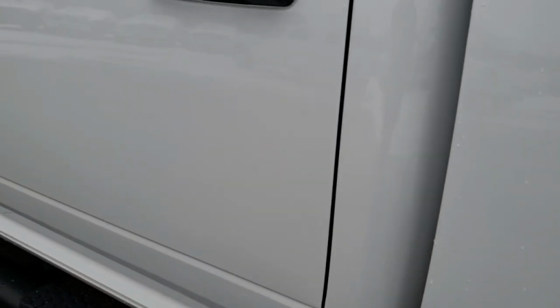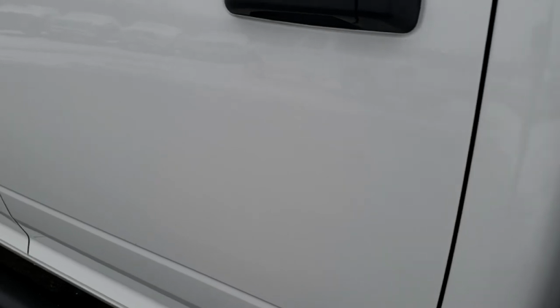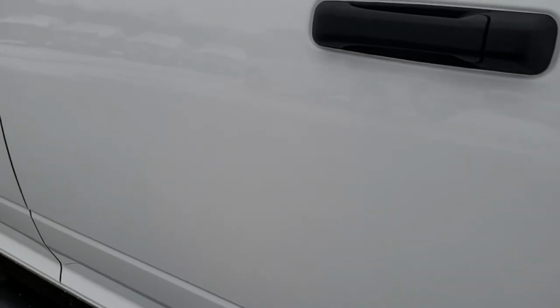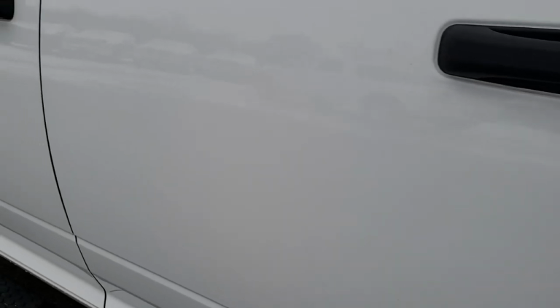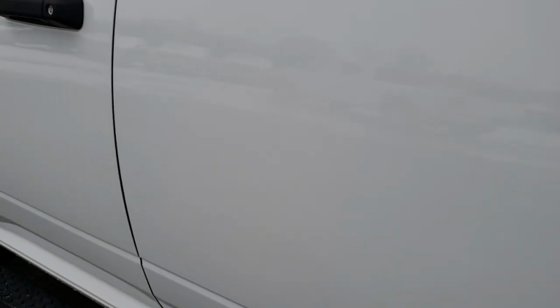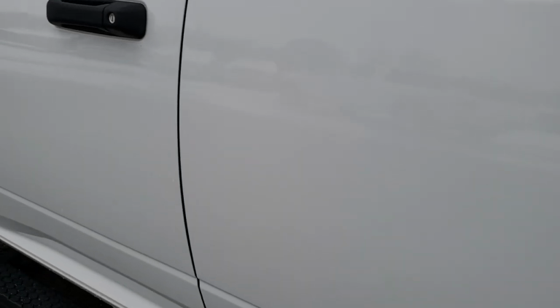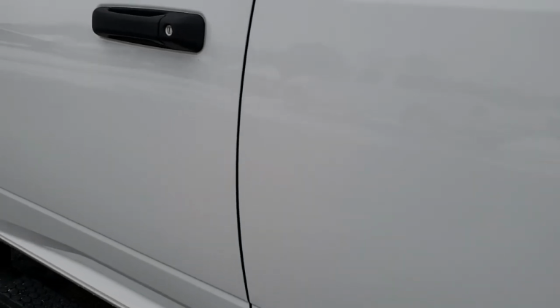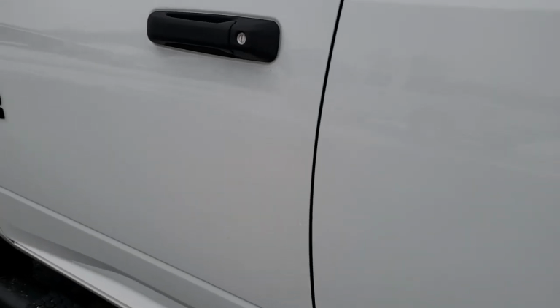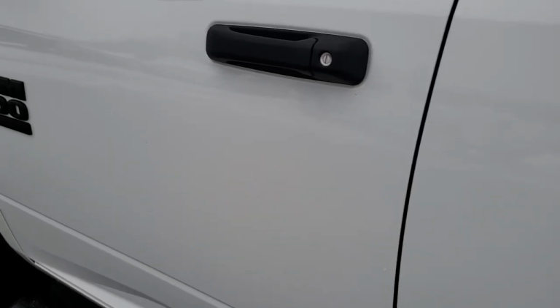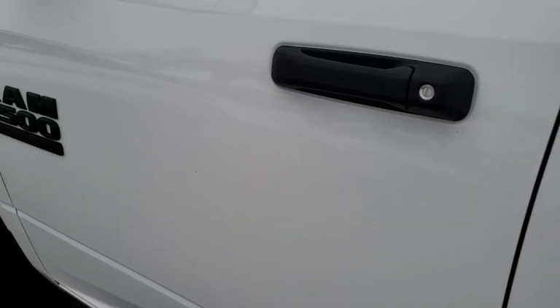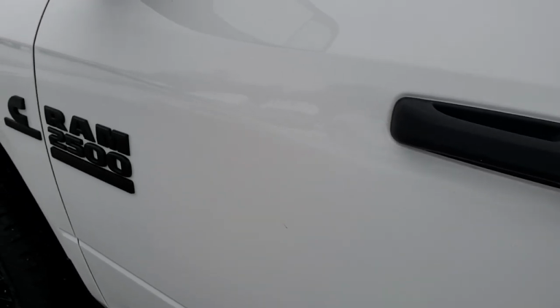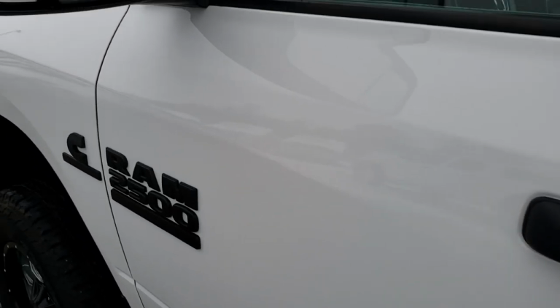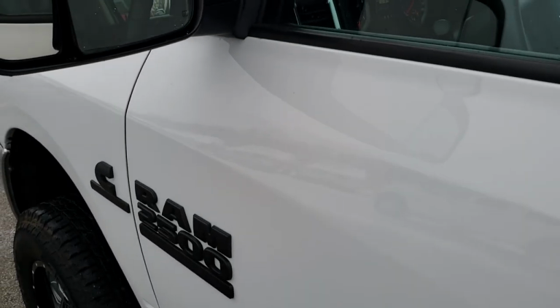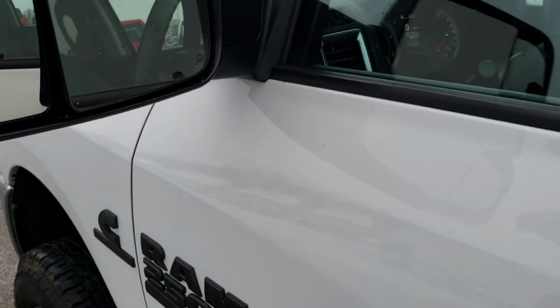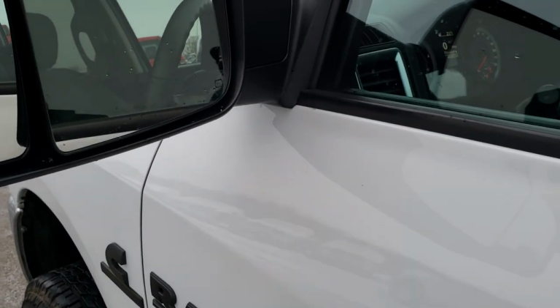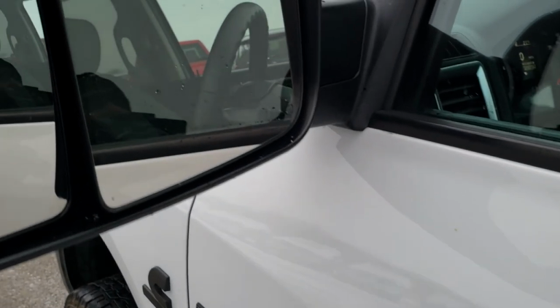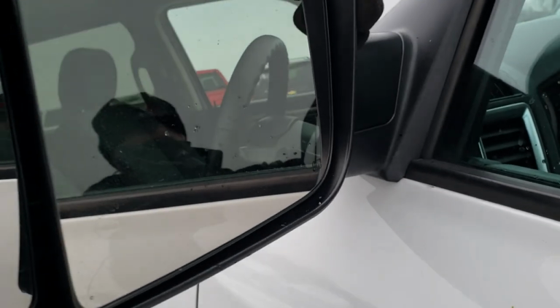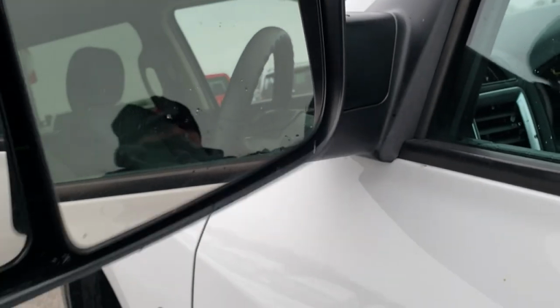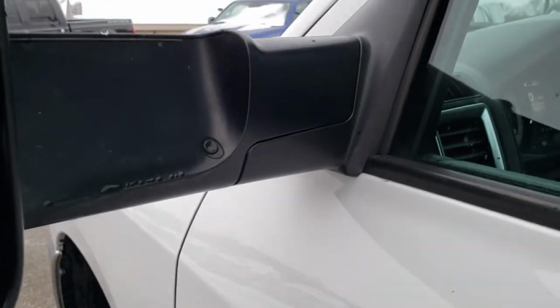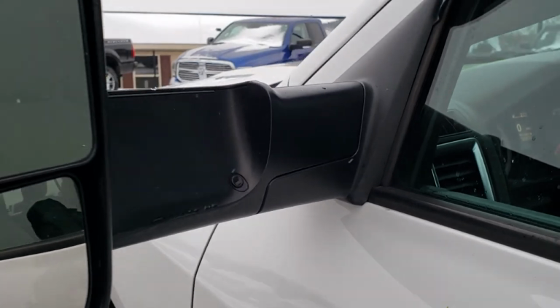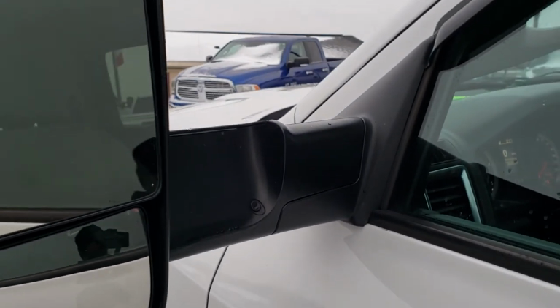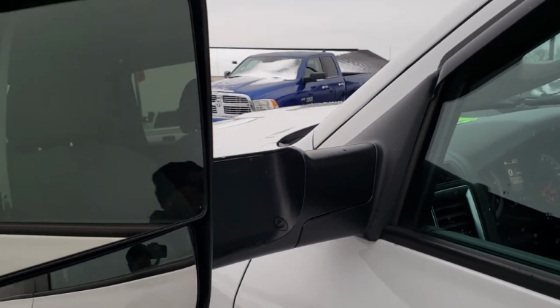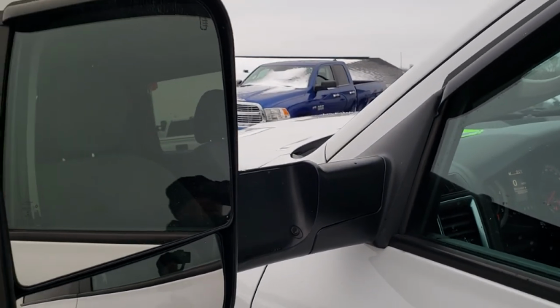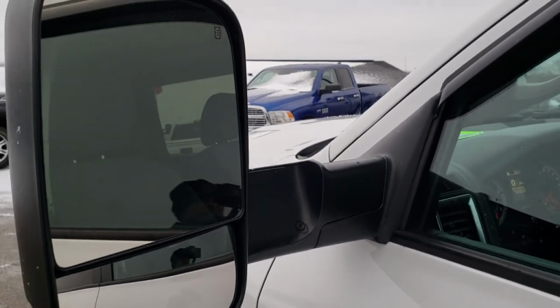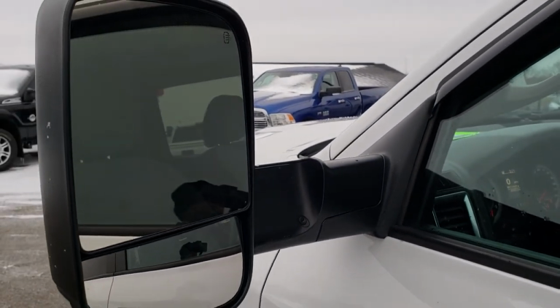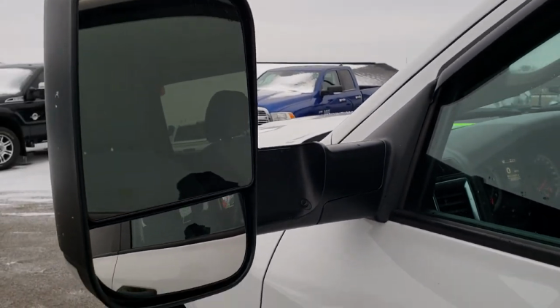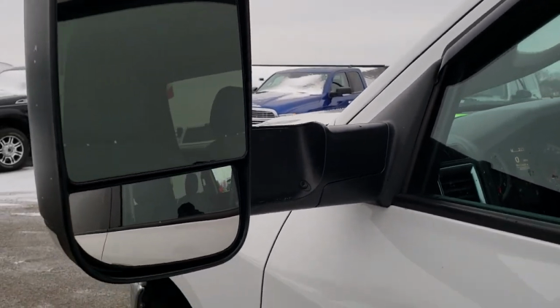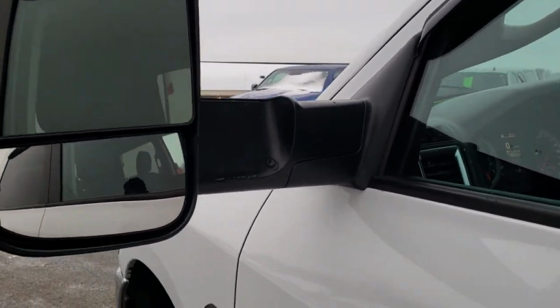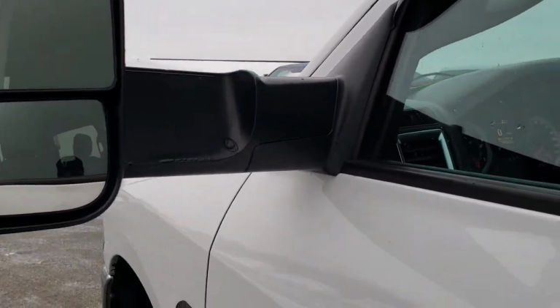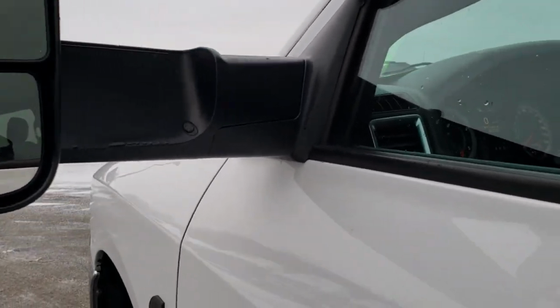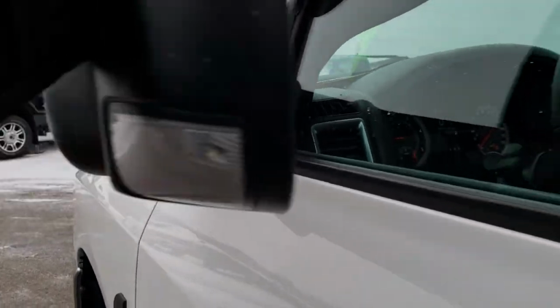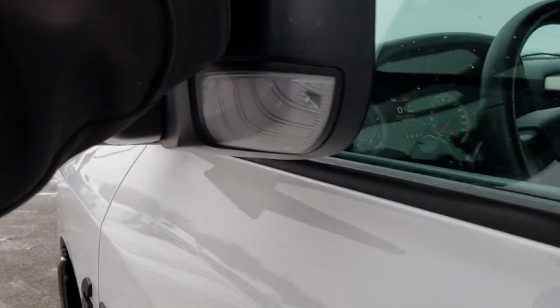Driver side doors are in nice shape as well. And it does have the fold-out tow mirrors — so they go out like that. They're heated. They also fold in.